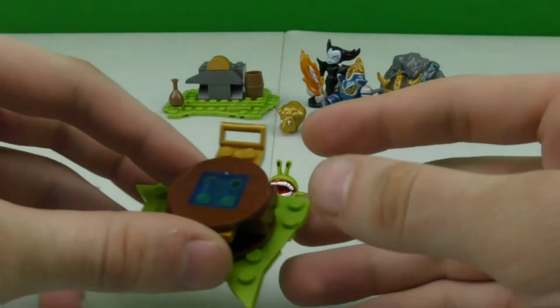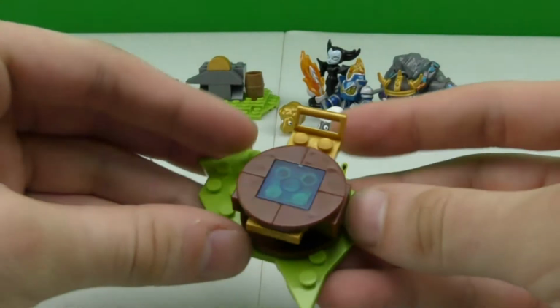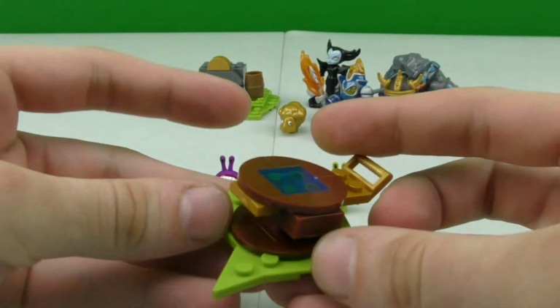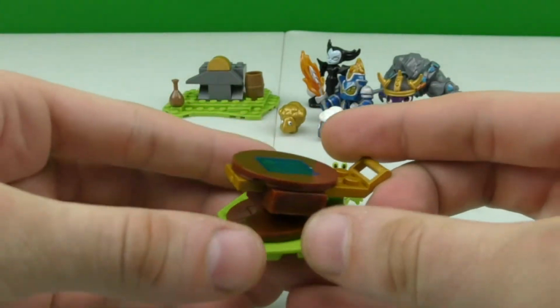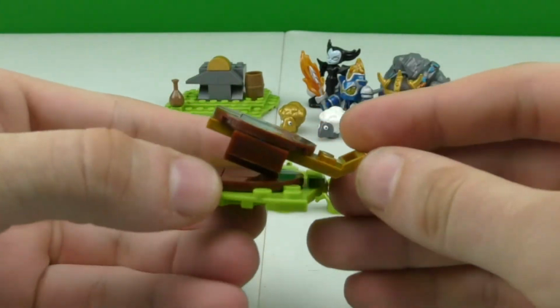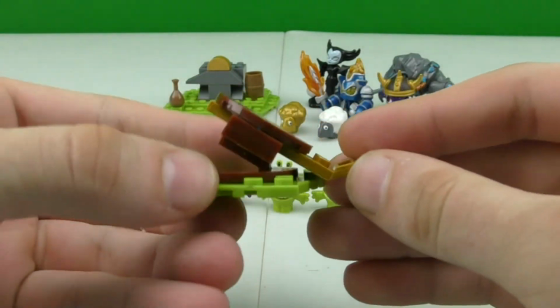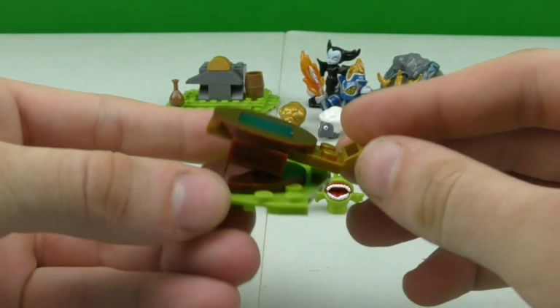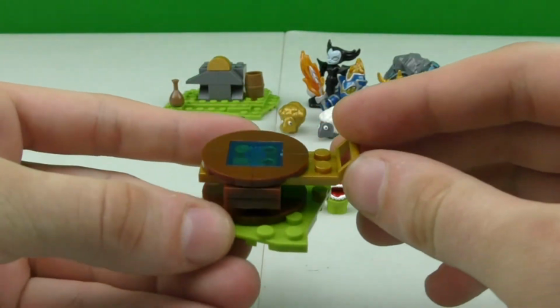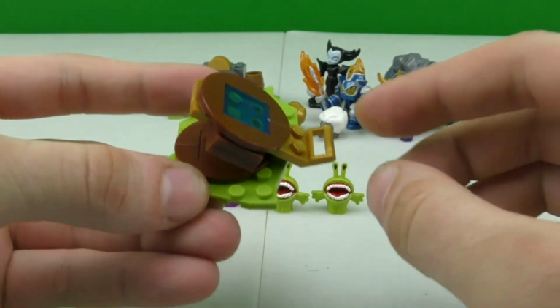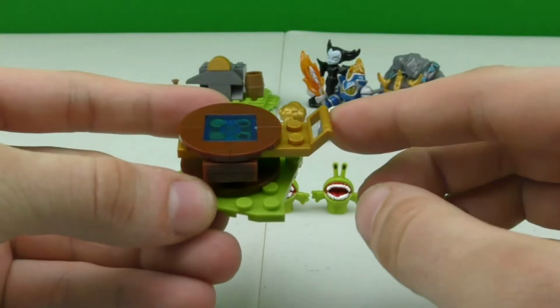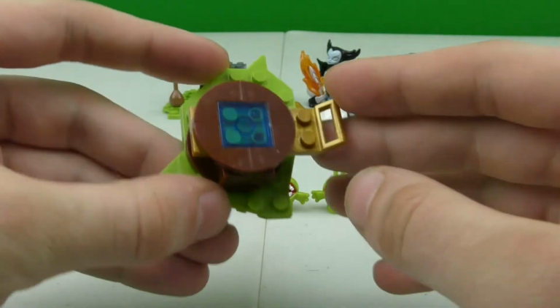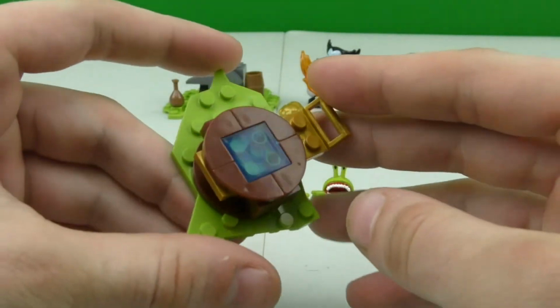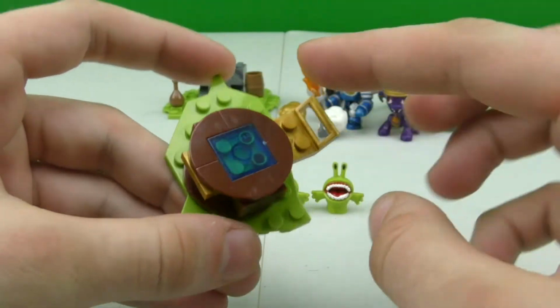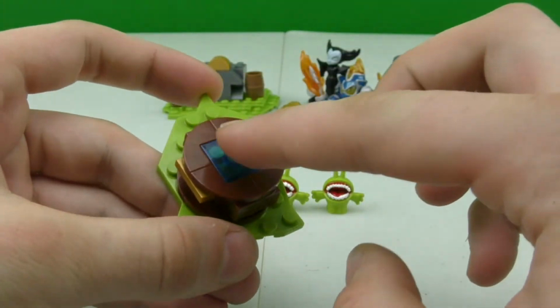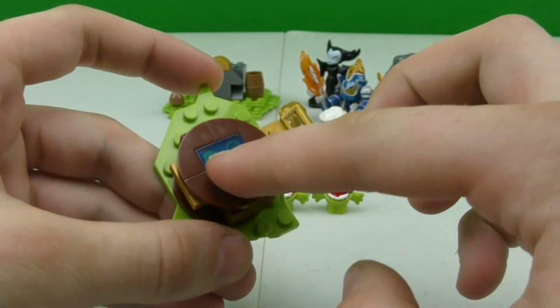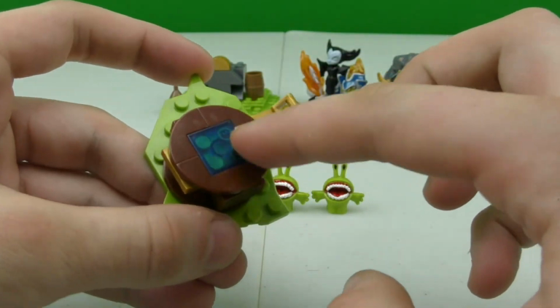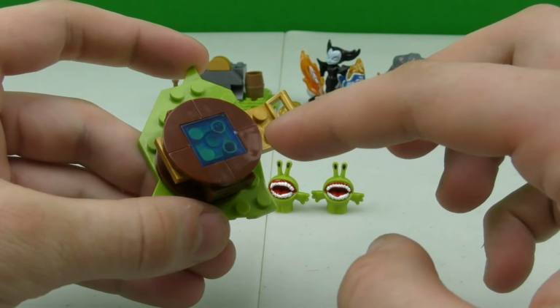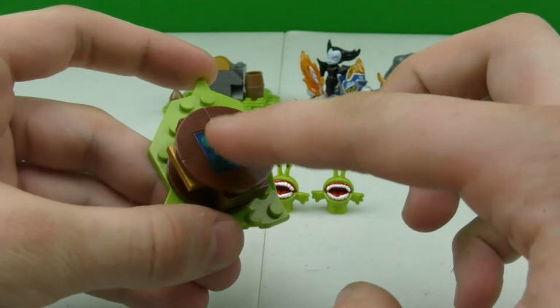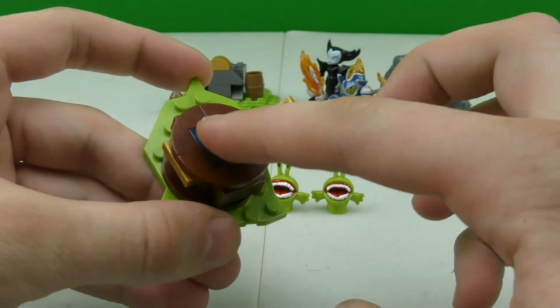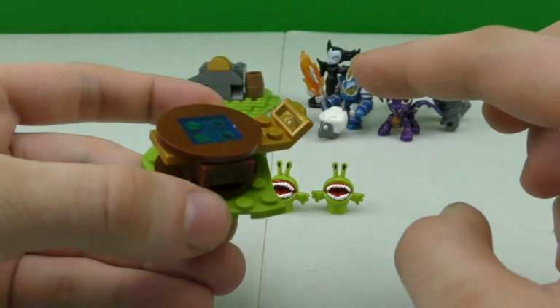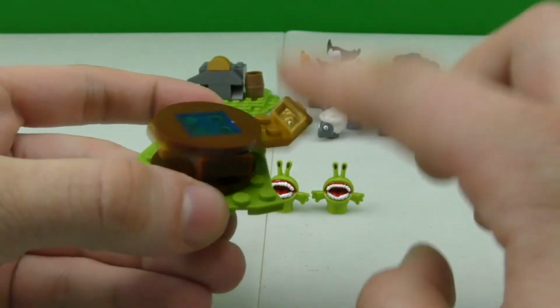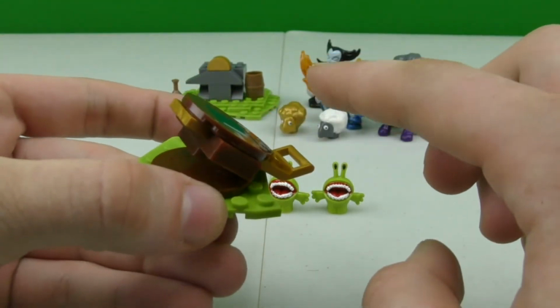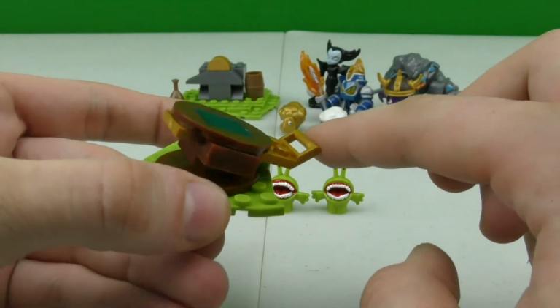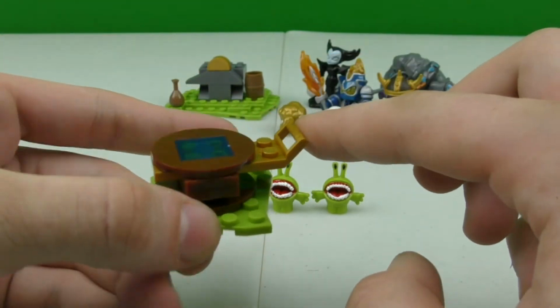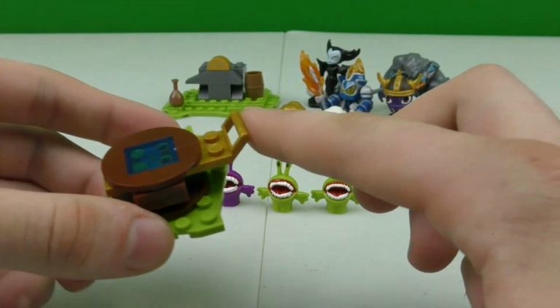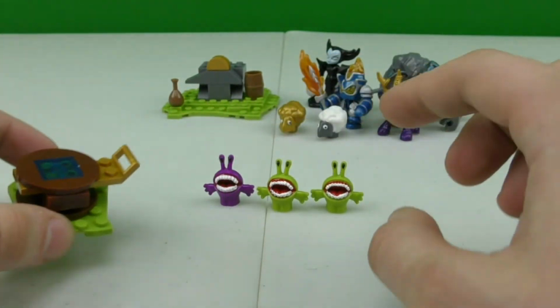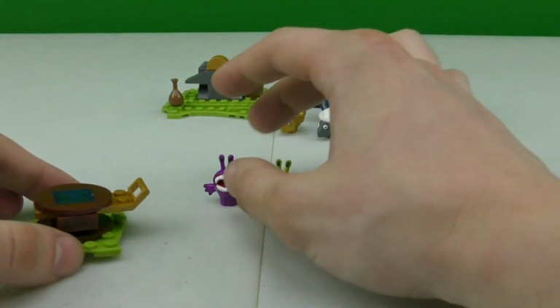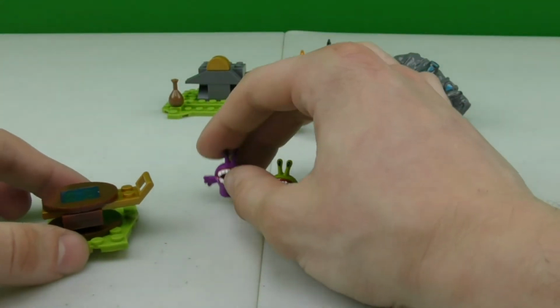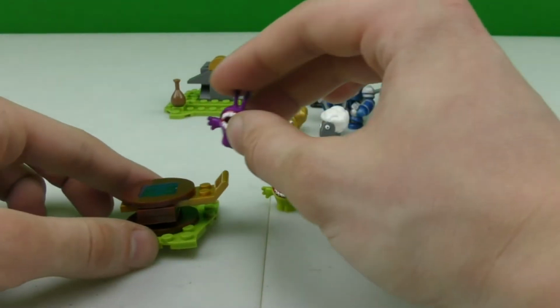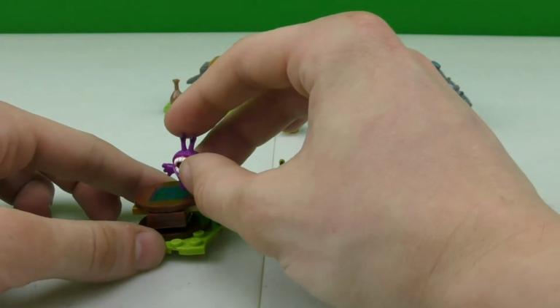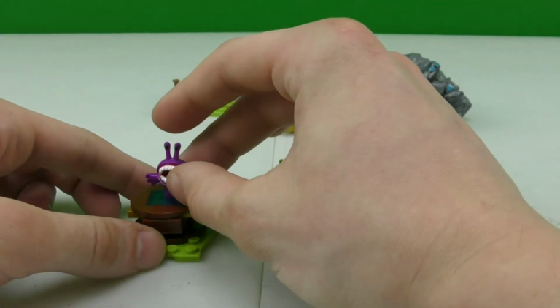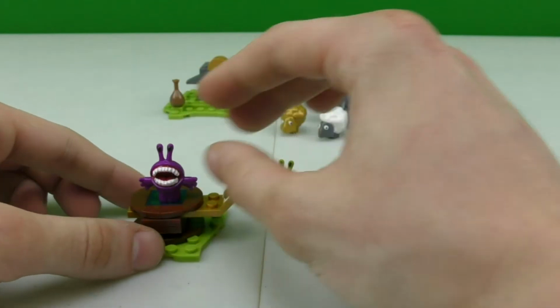Now let's check out this bounce pad. It's pretty much just a little pad where you can put a chompy or any of the other figures, press on it, and it'll send them flying. Let's check out that action!